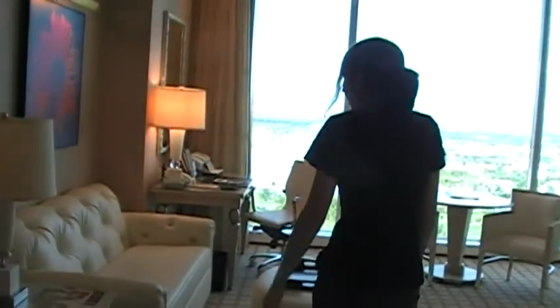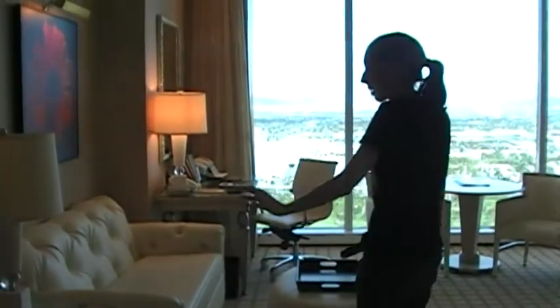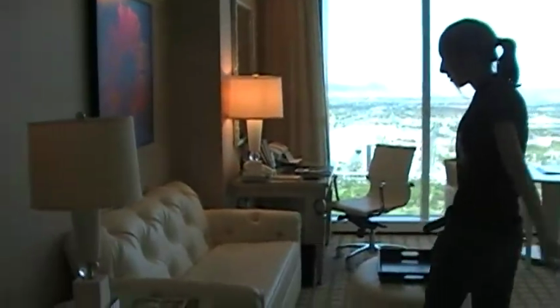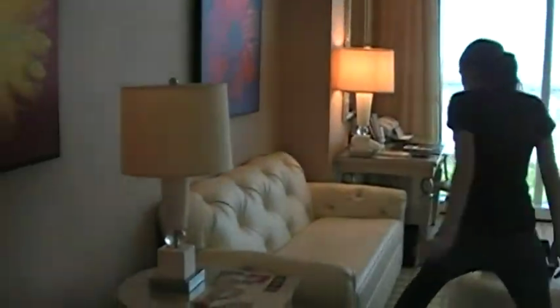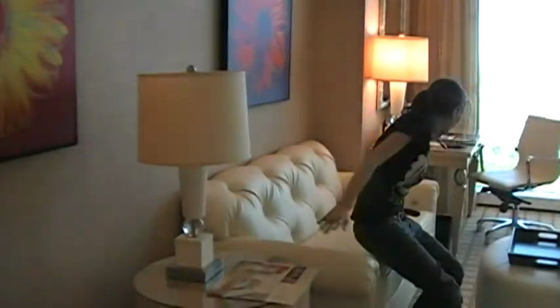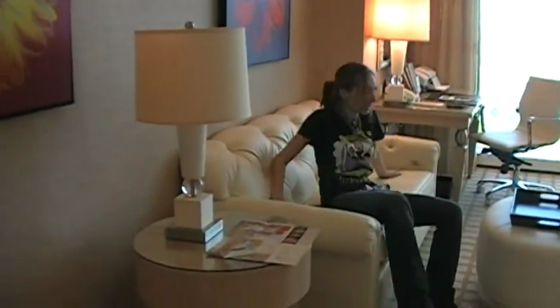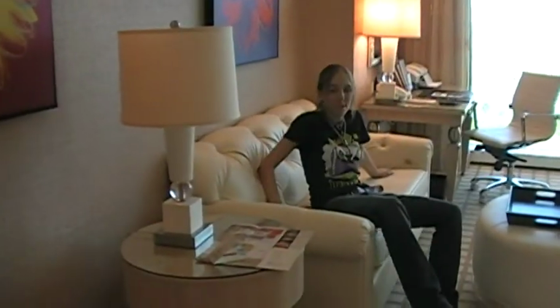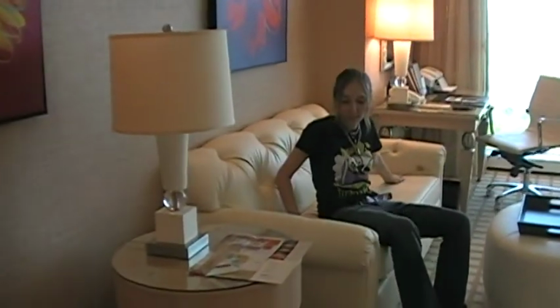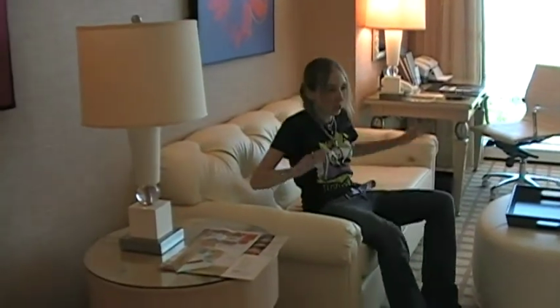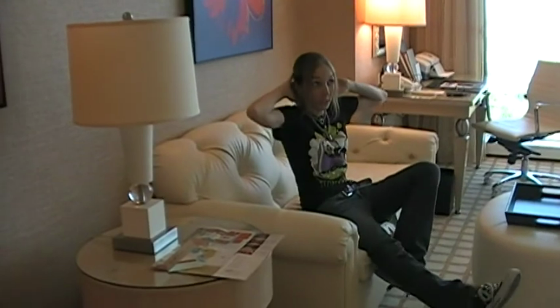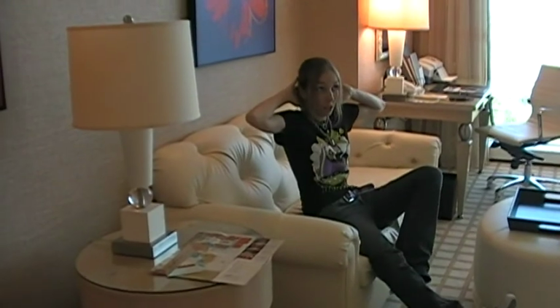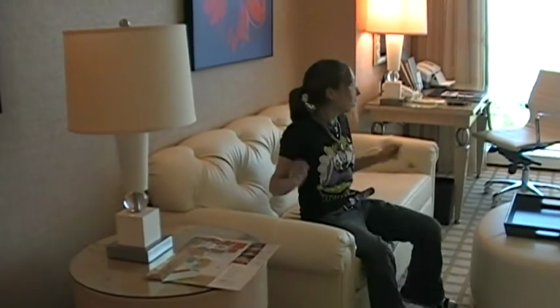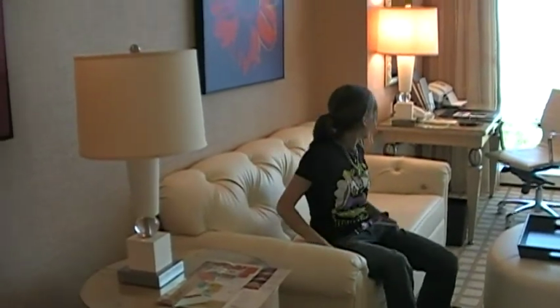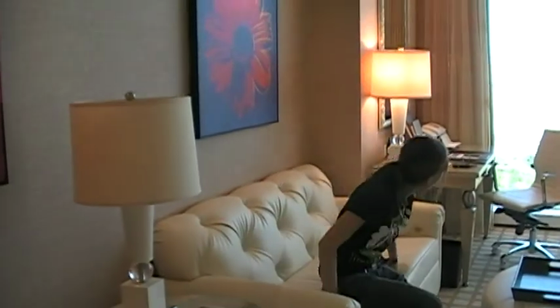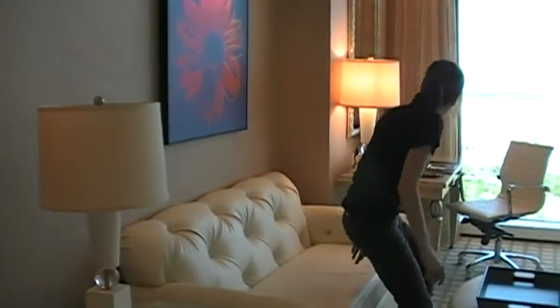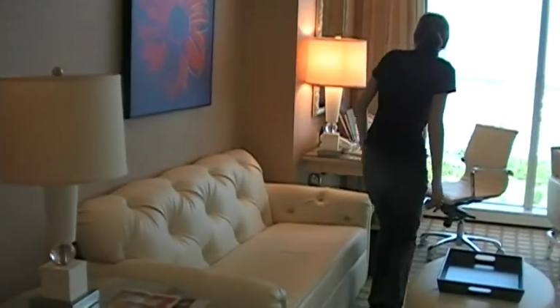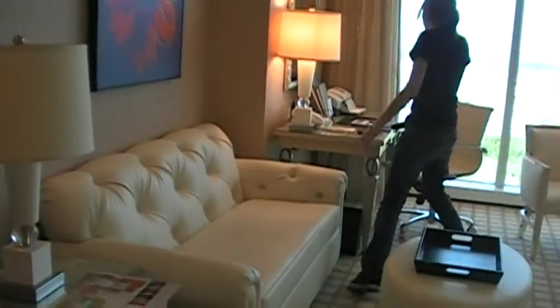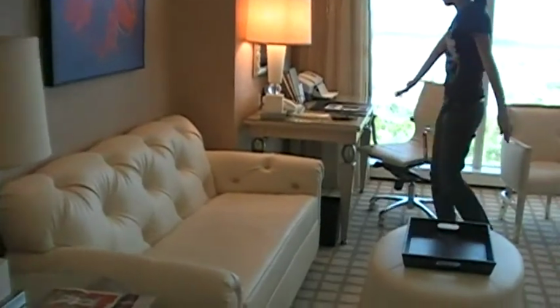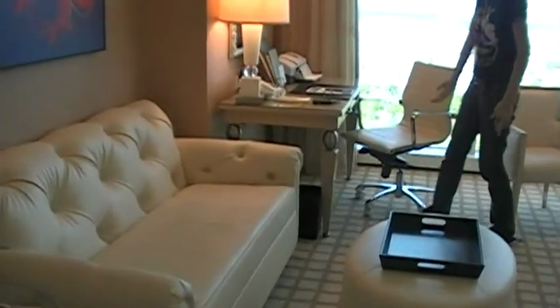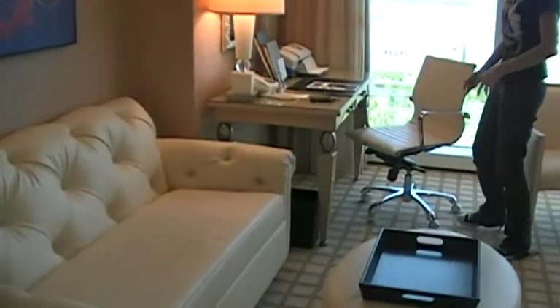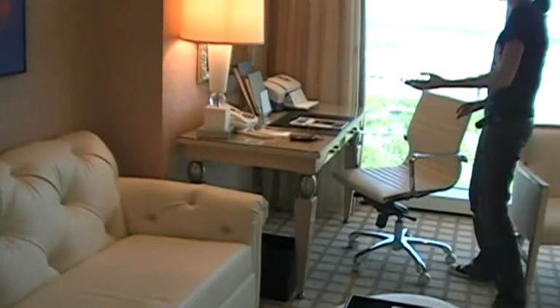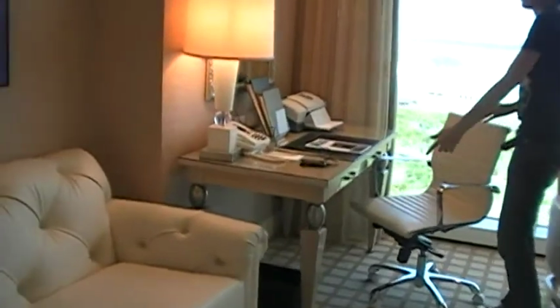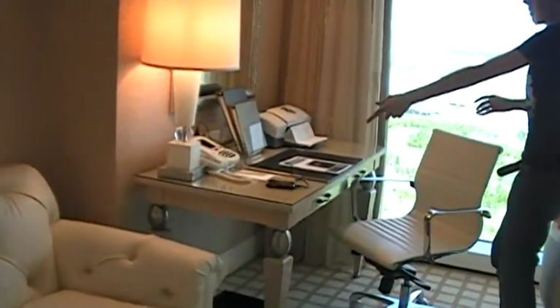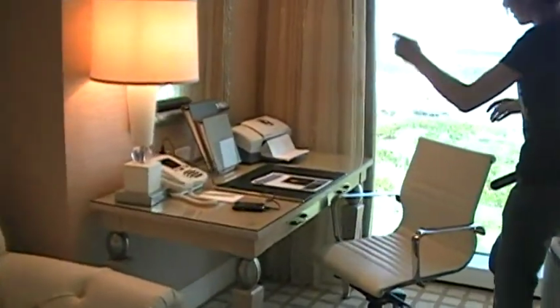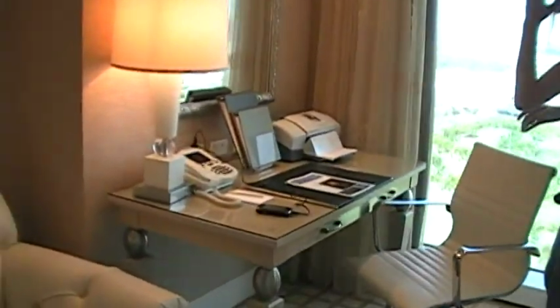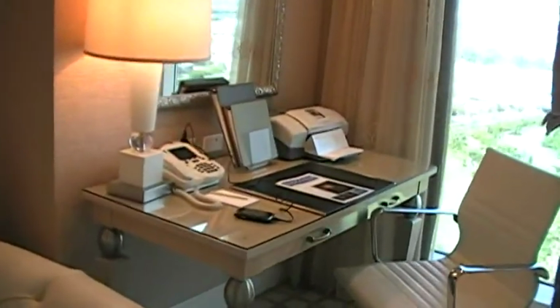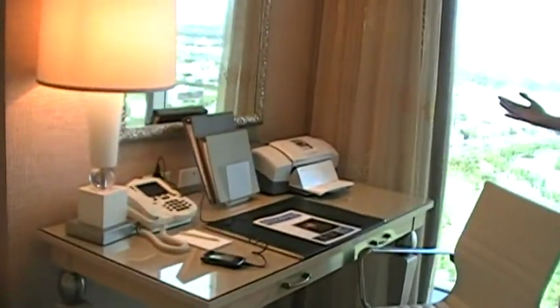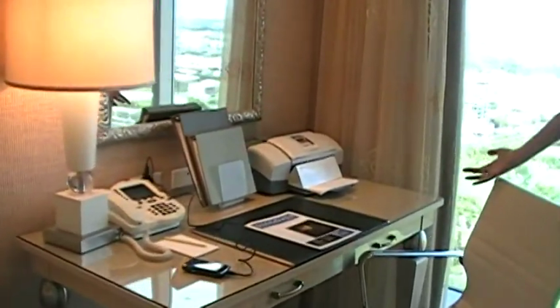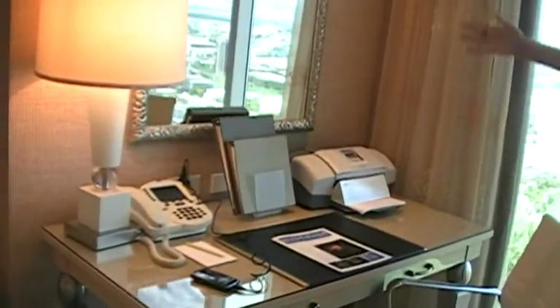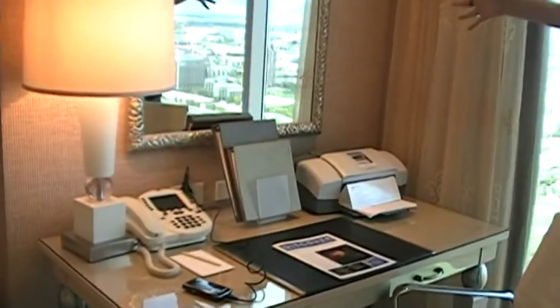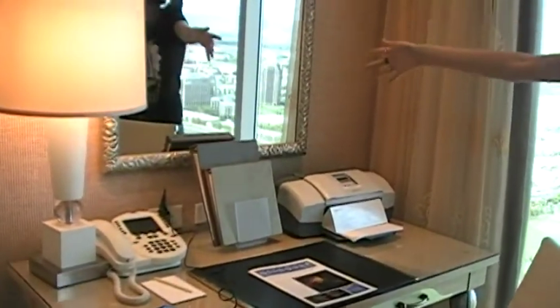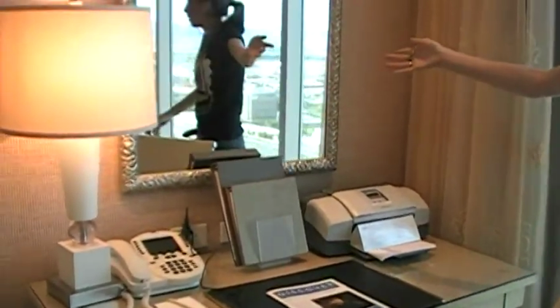Here's the couch so you can lay on it and look all fancy. And then there's a desk with a phone that says your name on it, a fax machine, and a mirror.